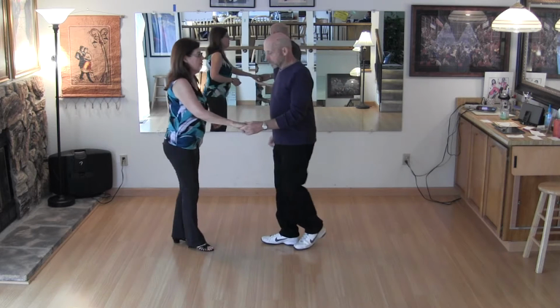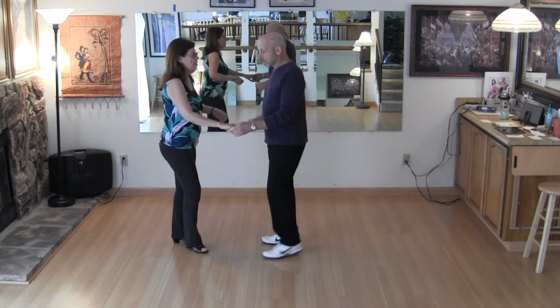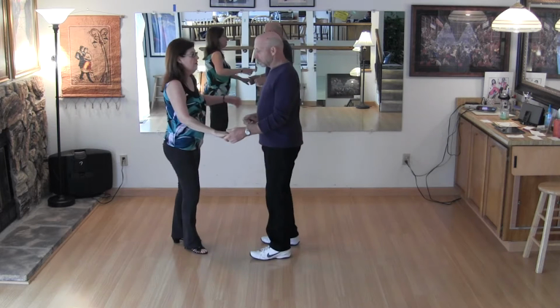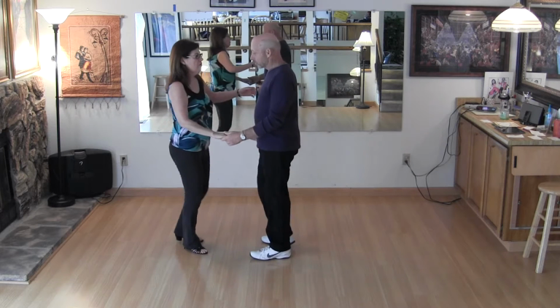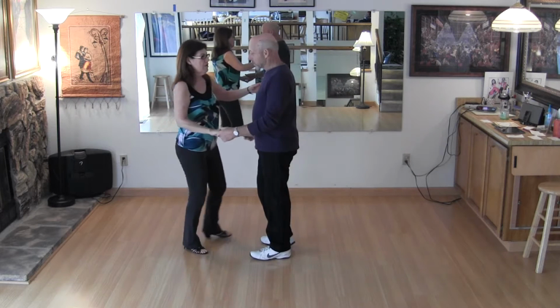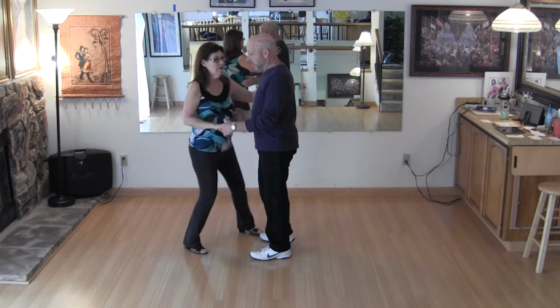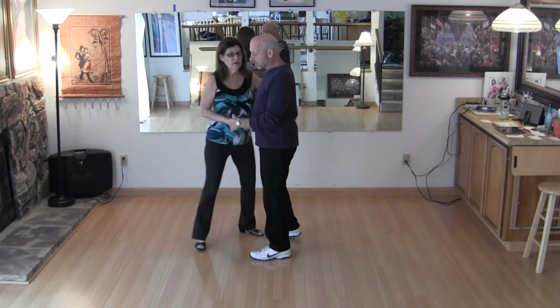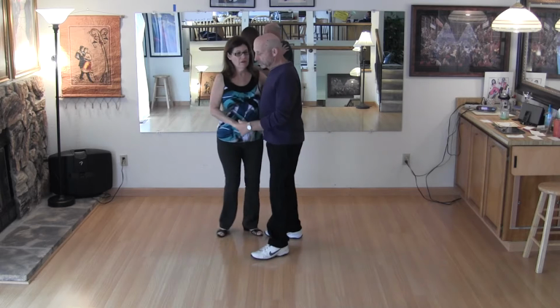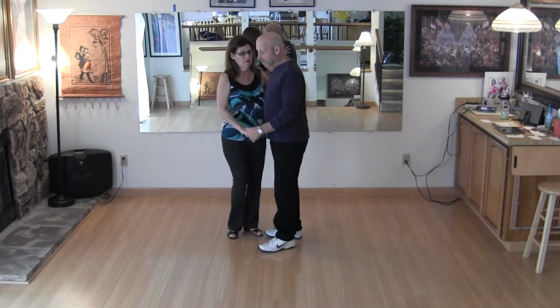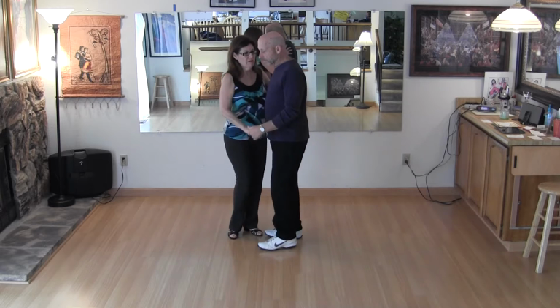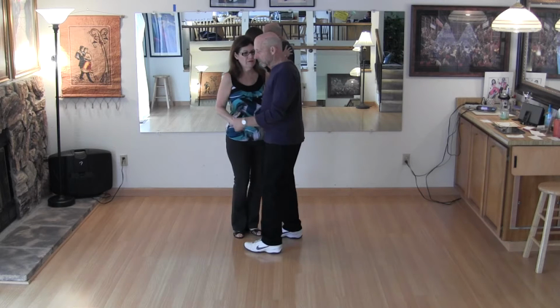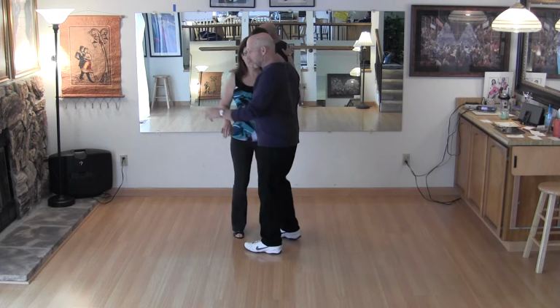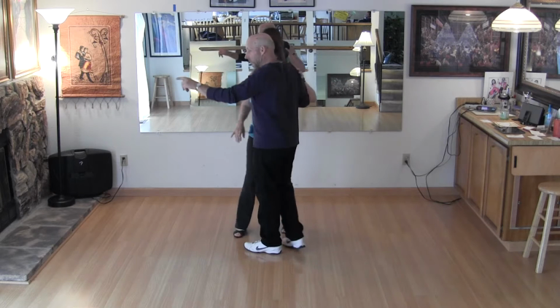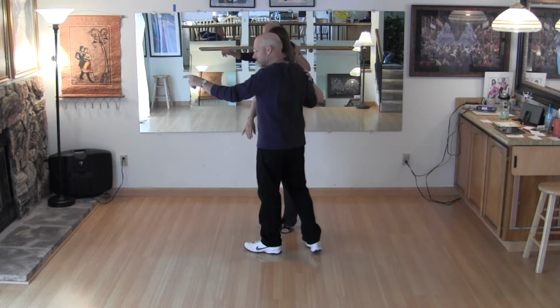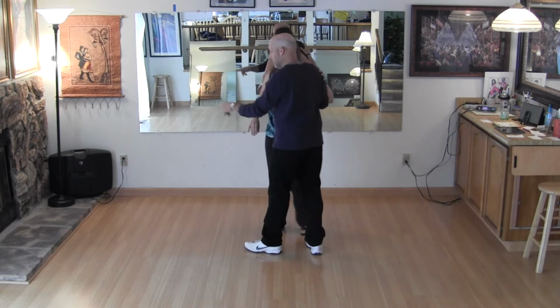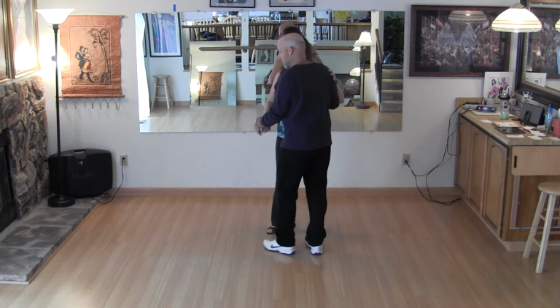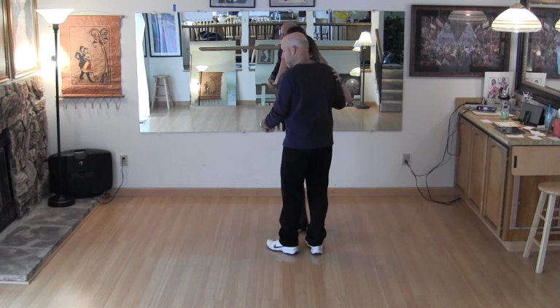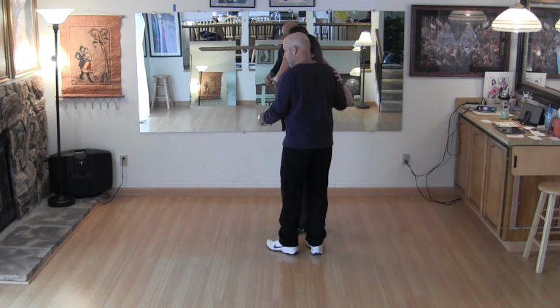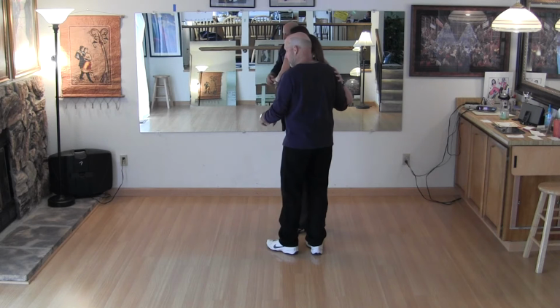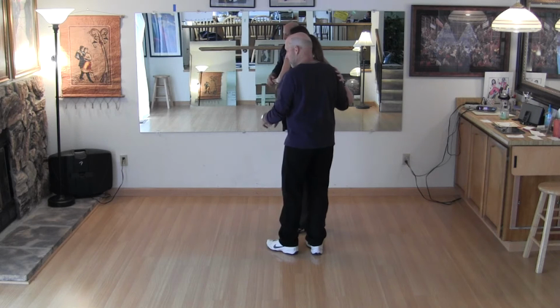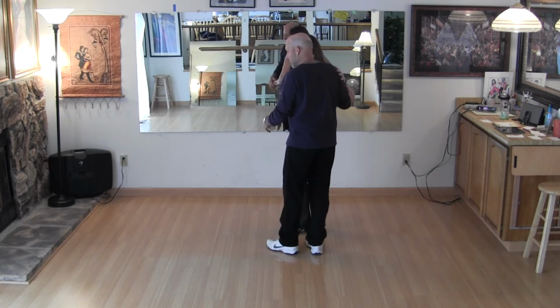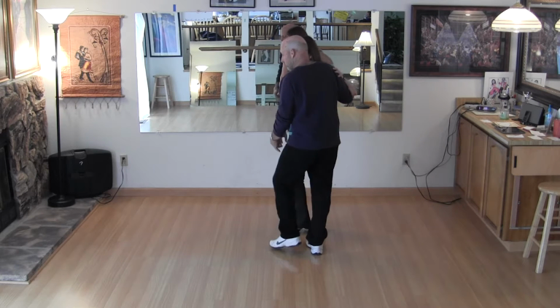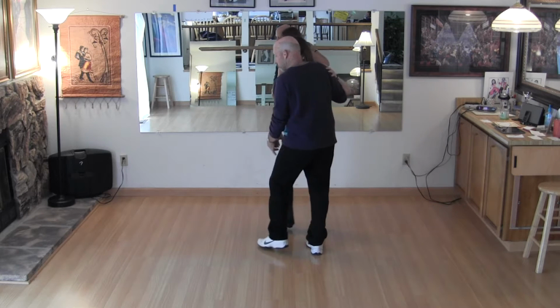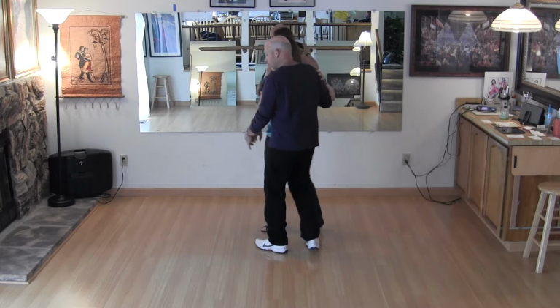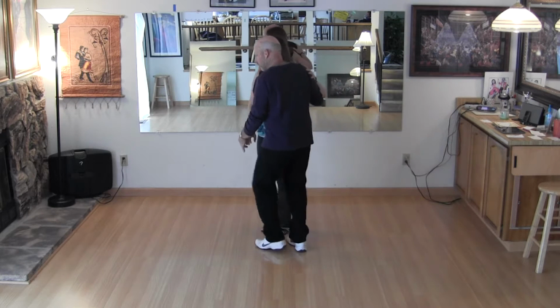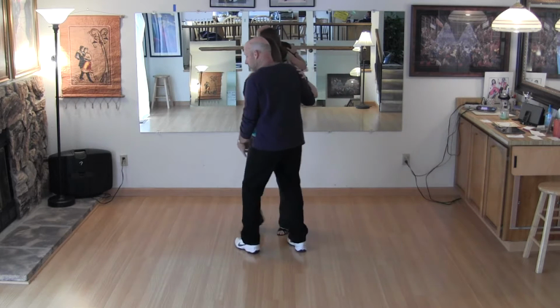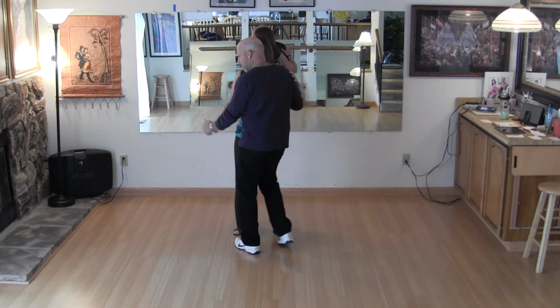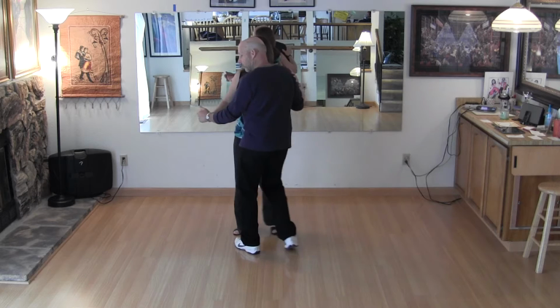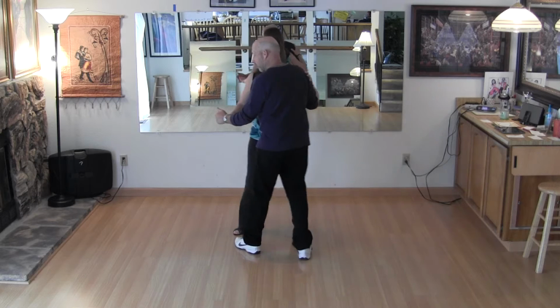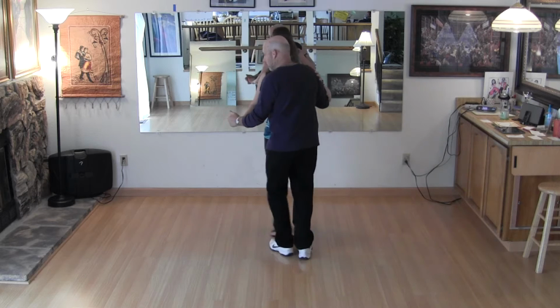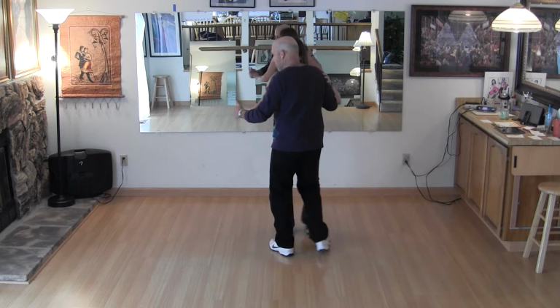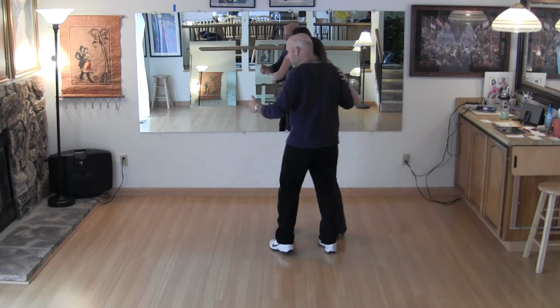We started off with a starter step. So I'm going to send the slot this way. So it's a full step — ready, rock back.